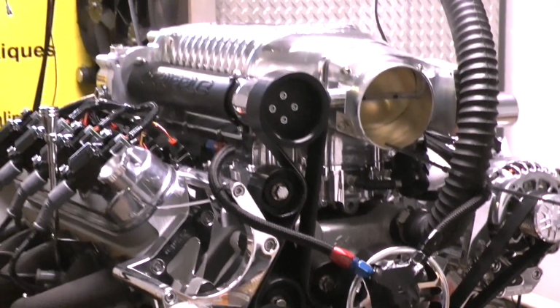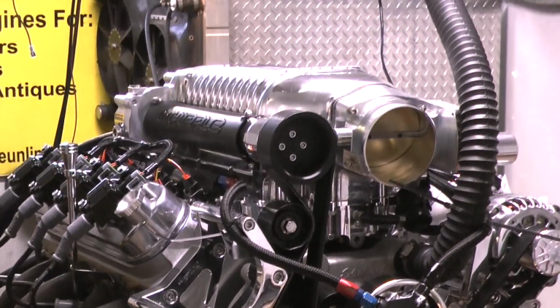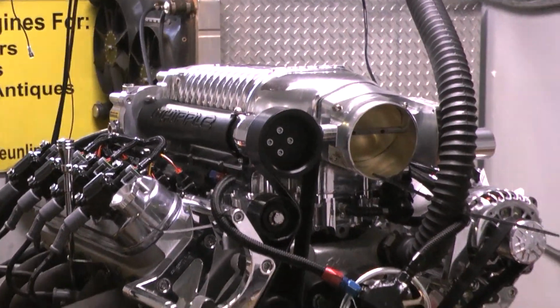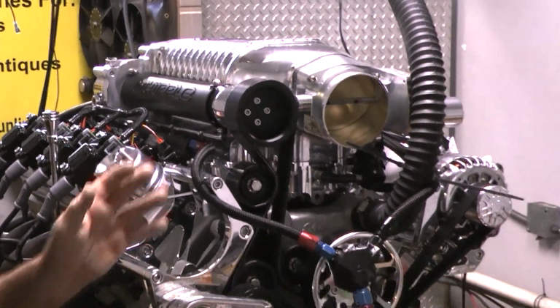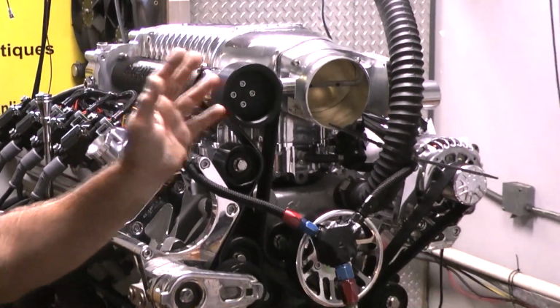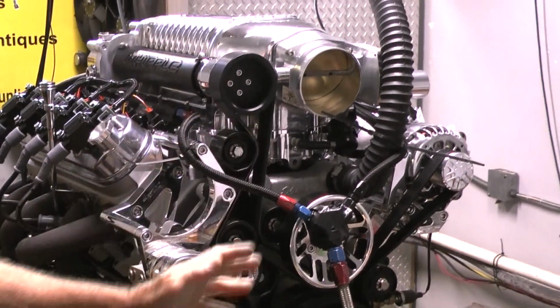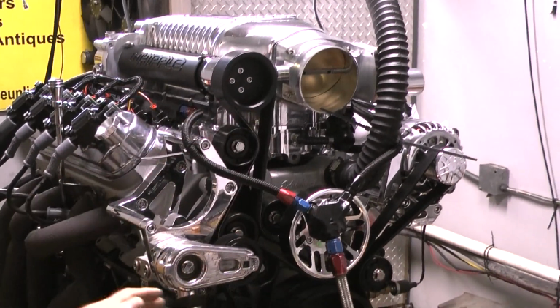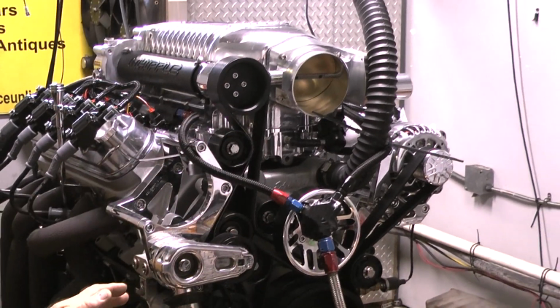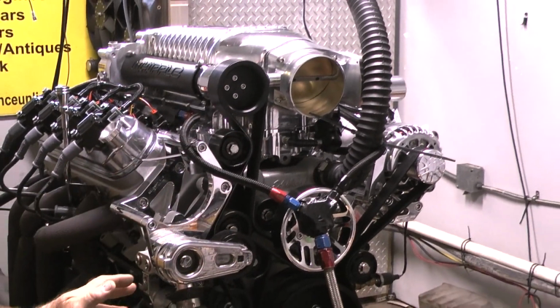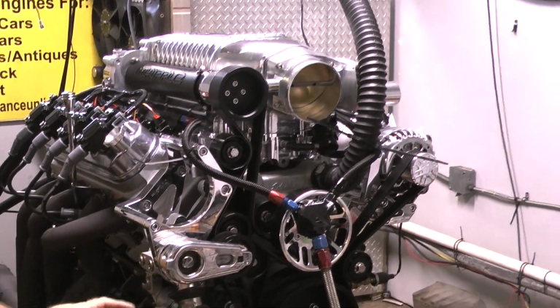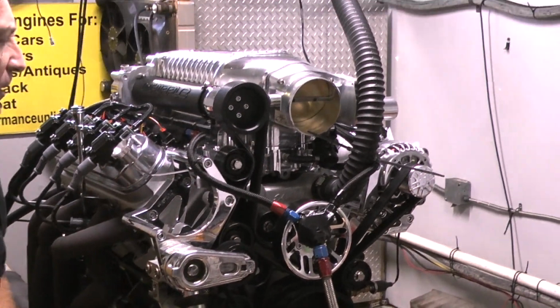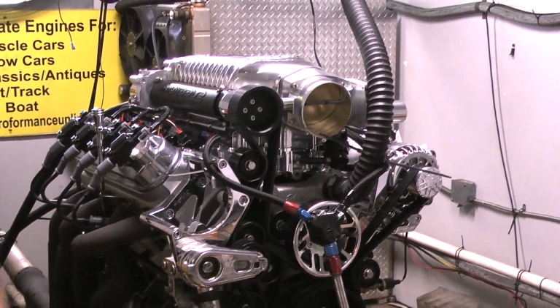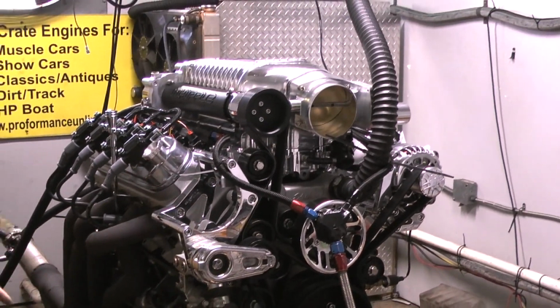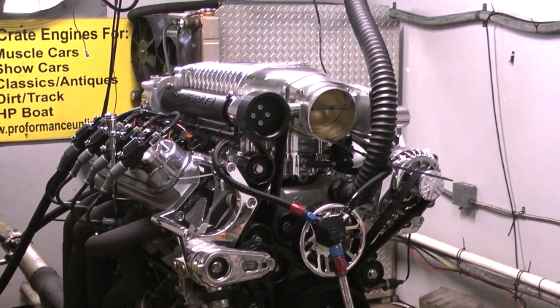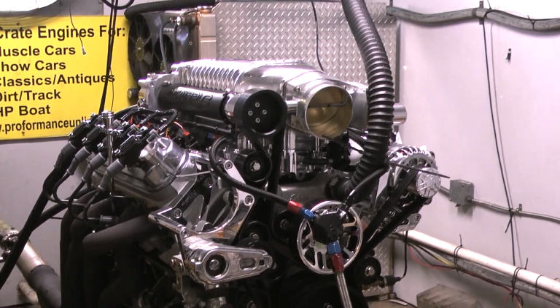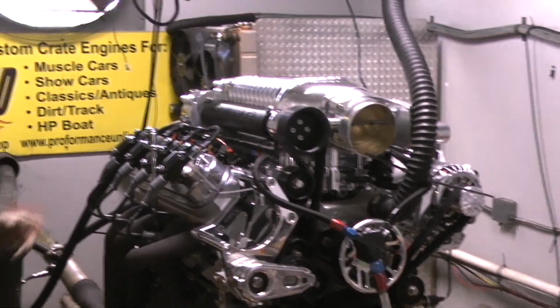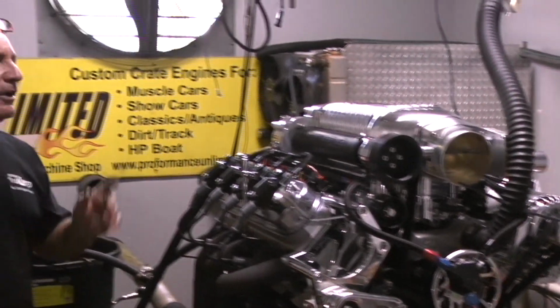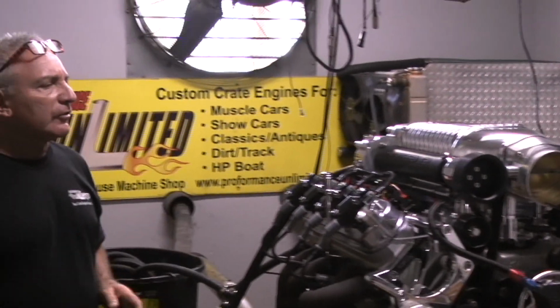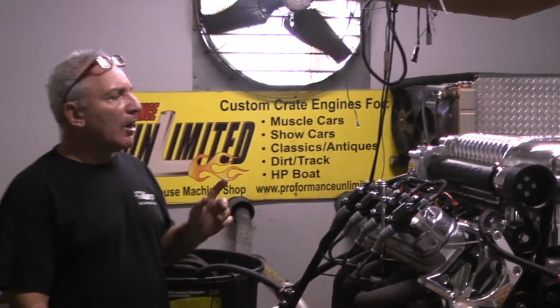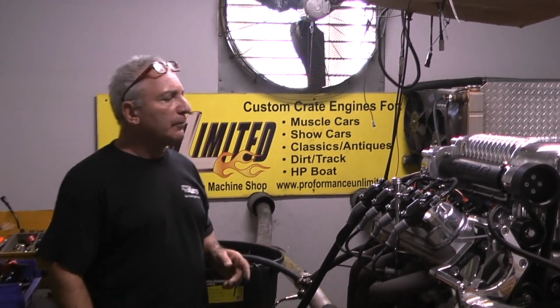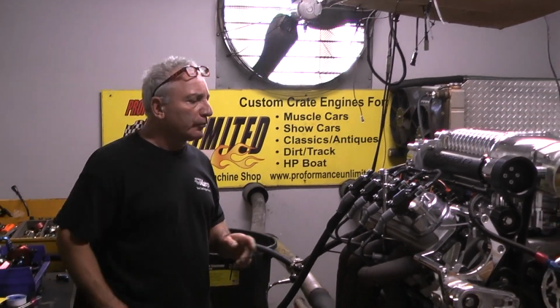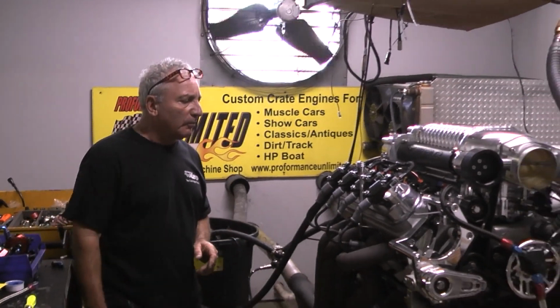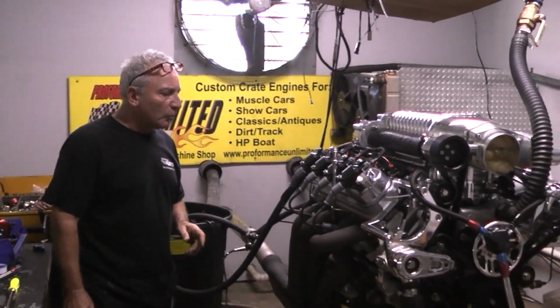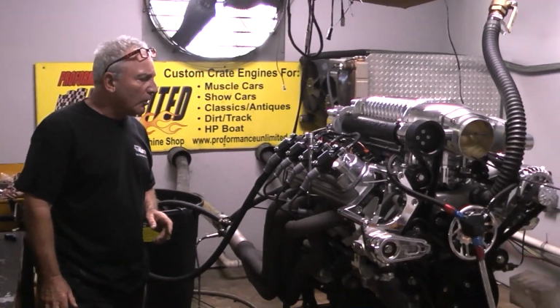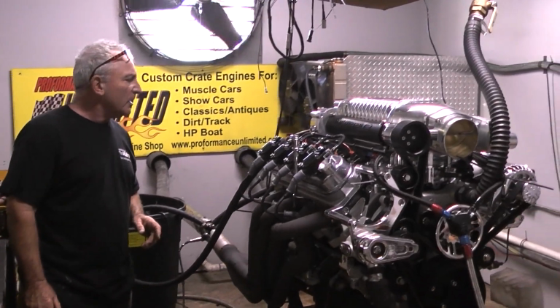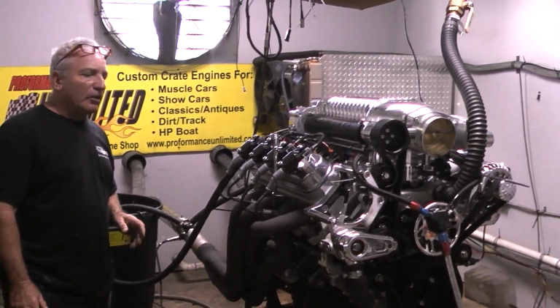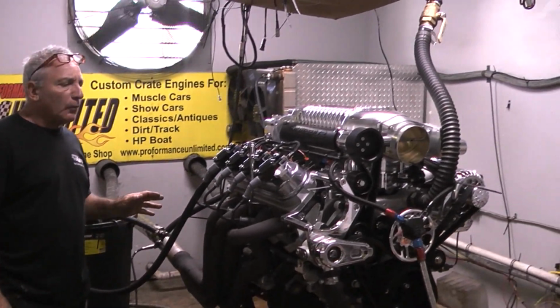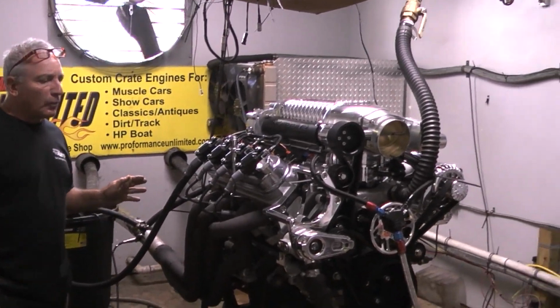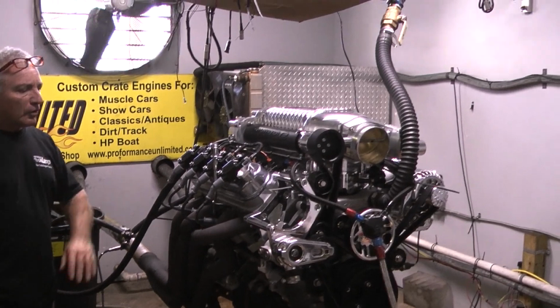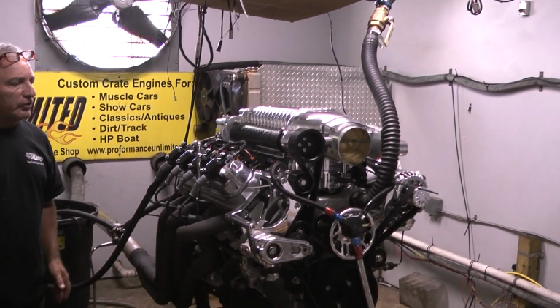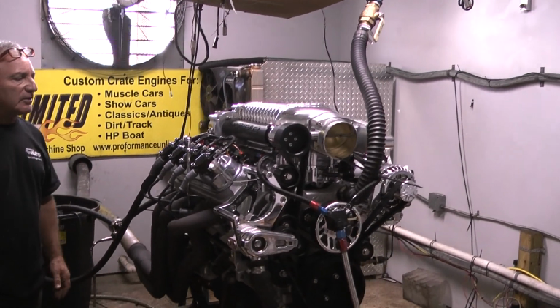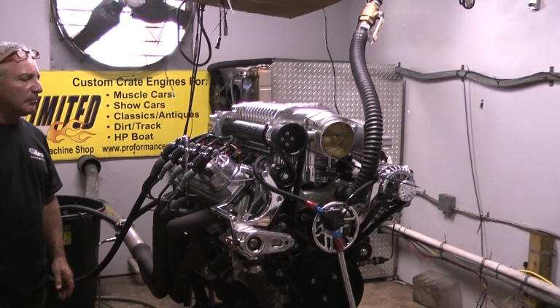We're running a Concept One pulley kit on here. We have a Terminator X from Holley fuel system in this also. It's got a full forged rotating assembly.